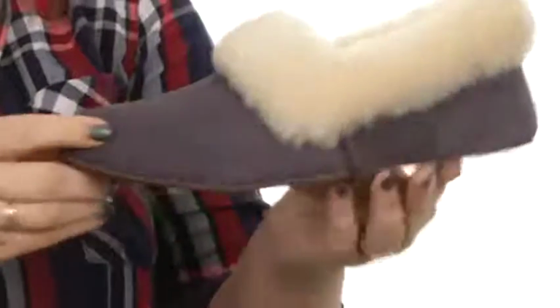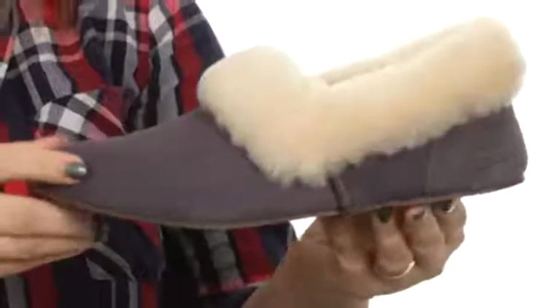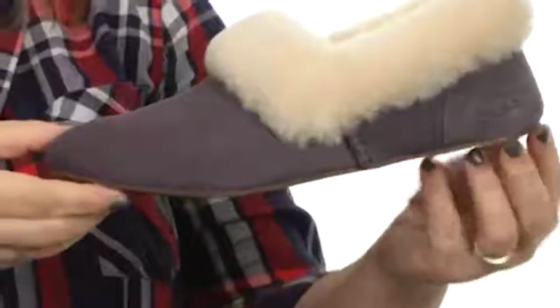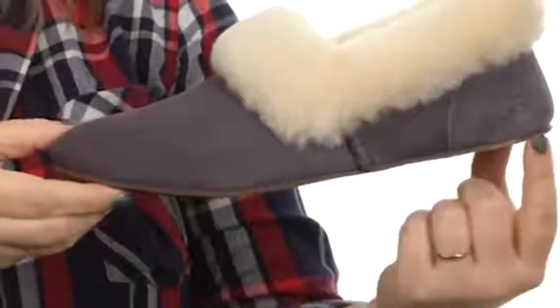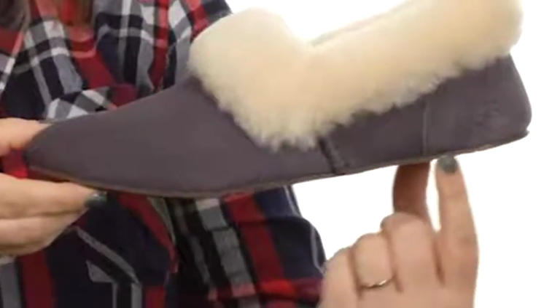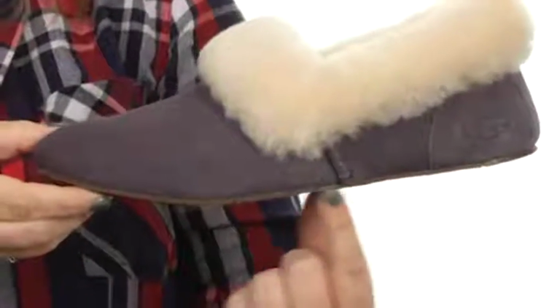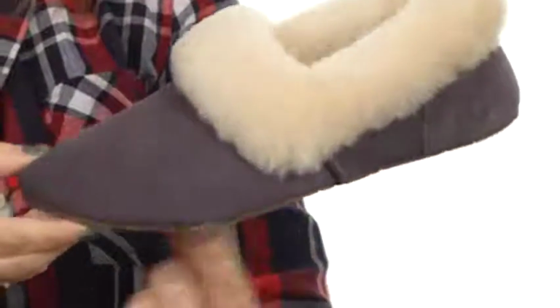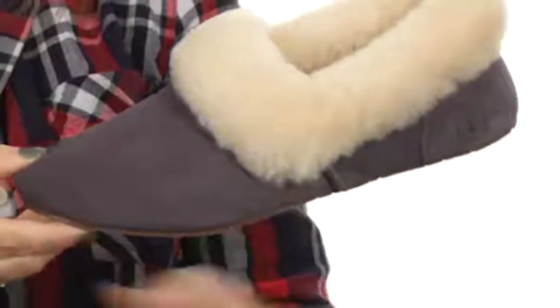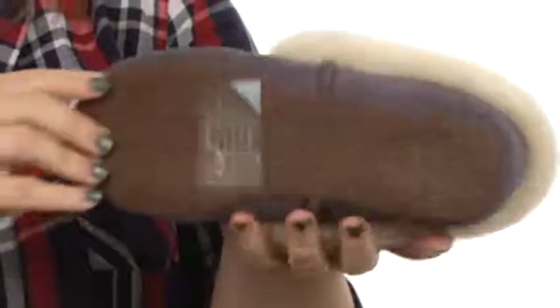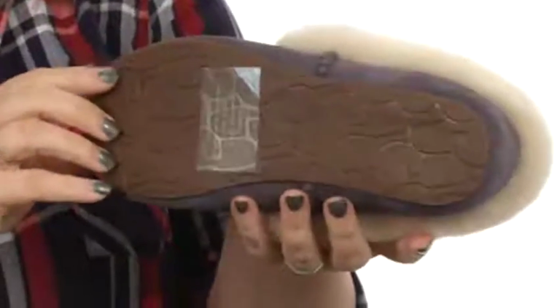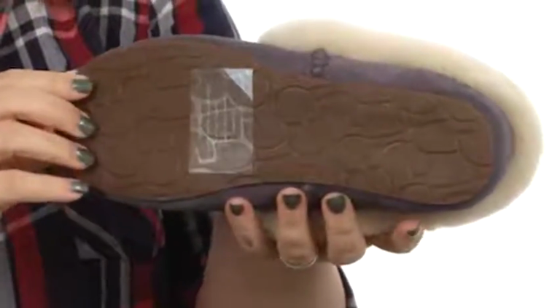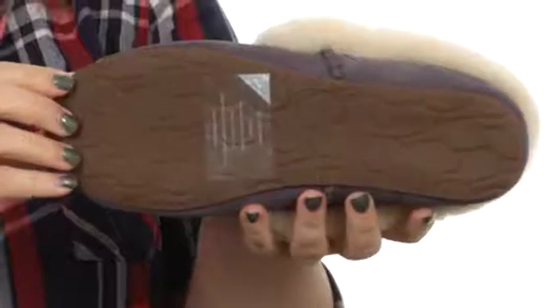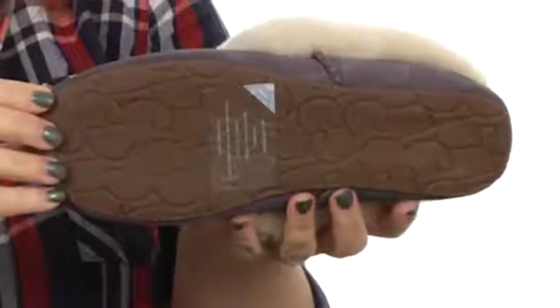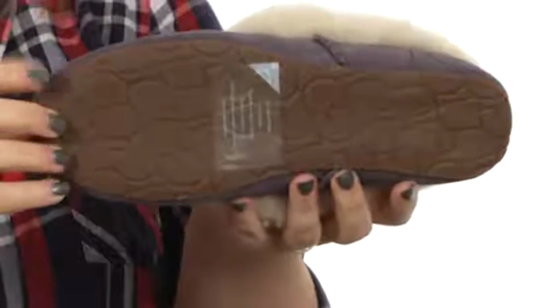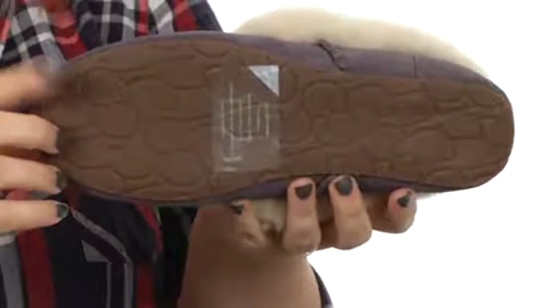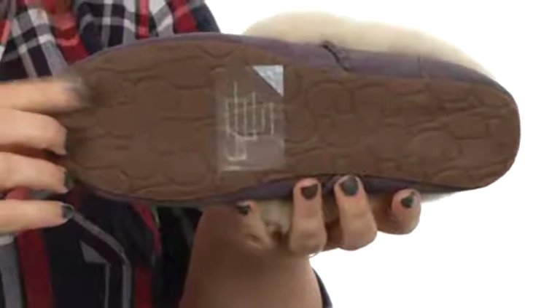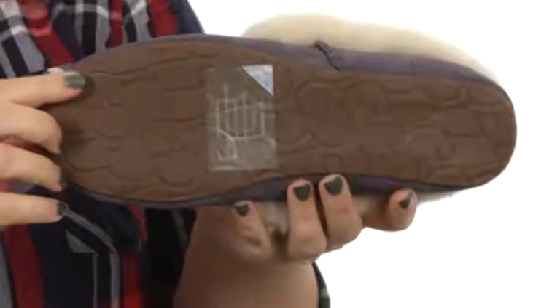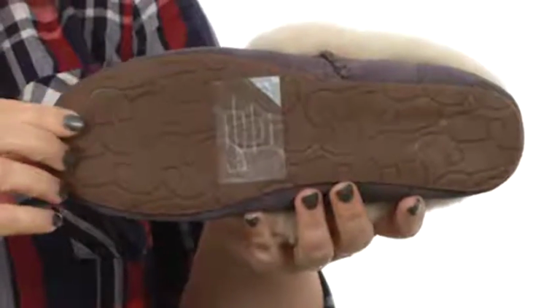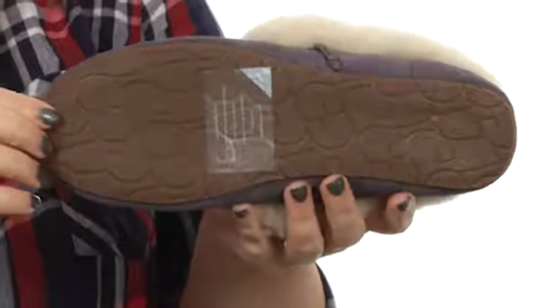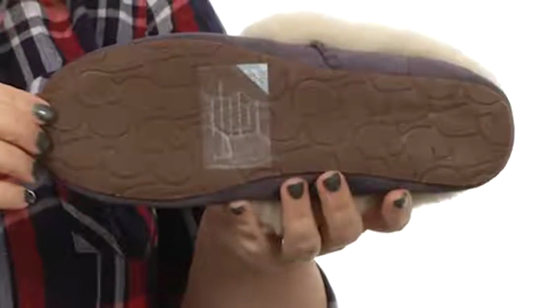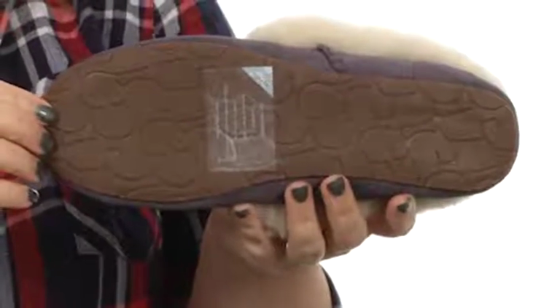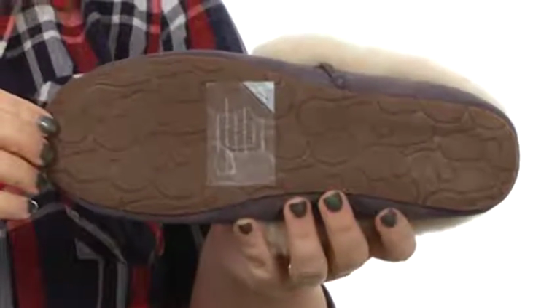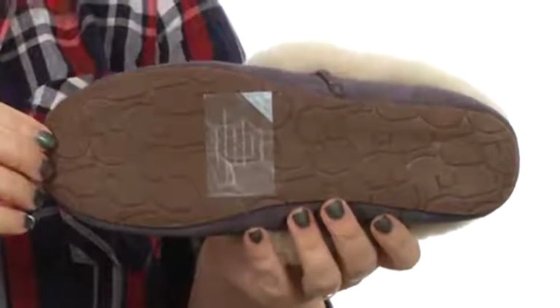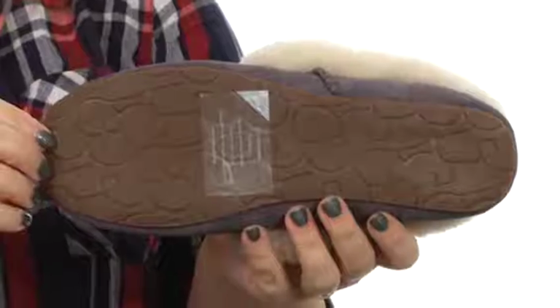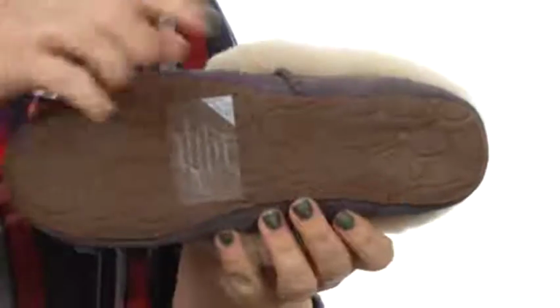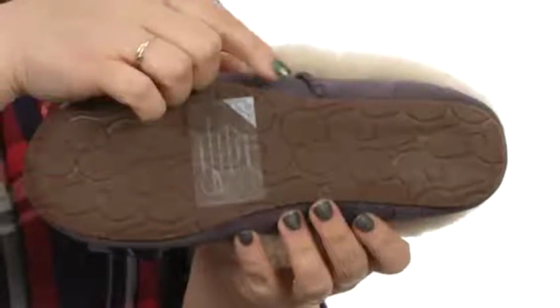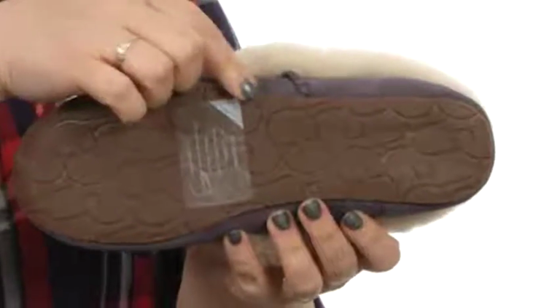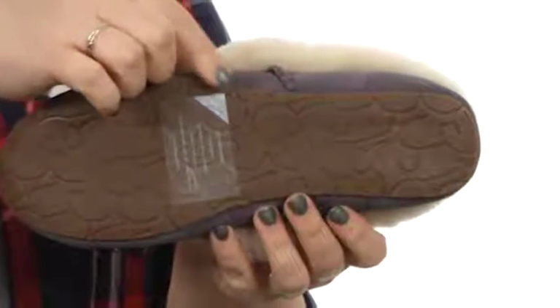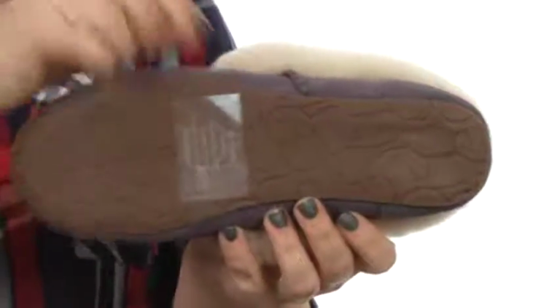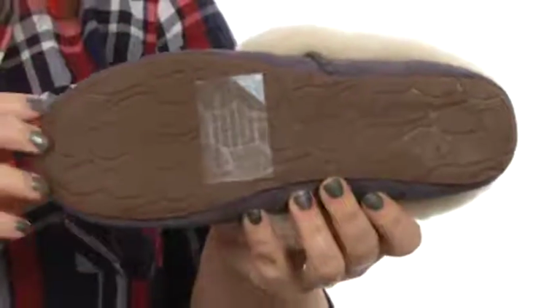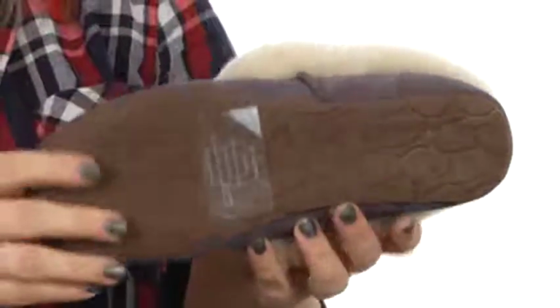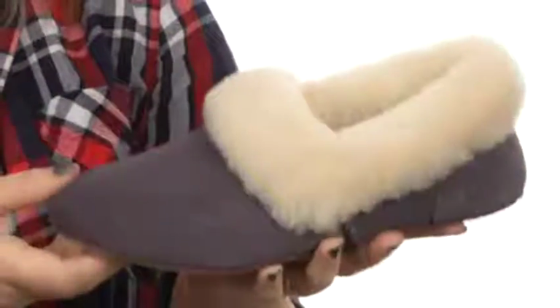And you have a very low profile outsole. The outsole is nicely textured and completely made of rubber for stability on a variety of surfaces. And this sticker lets you know that you're getting a genuine UGG product.